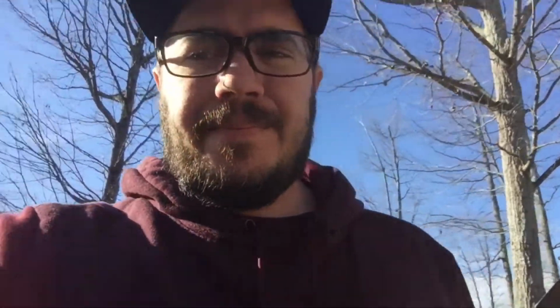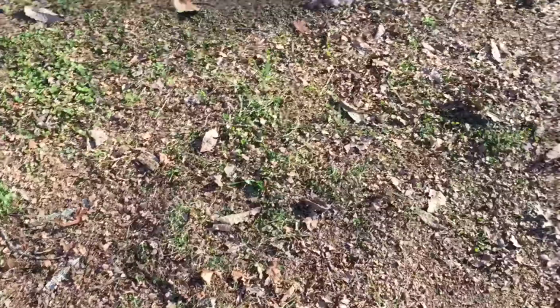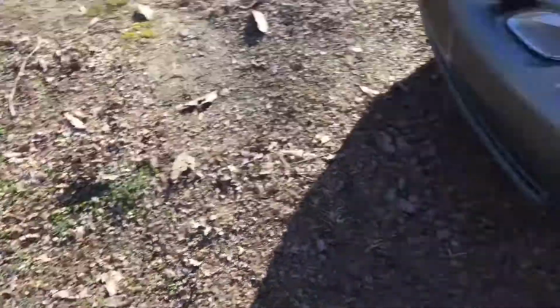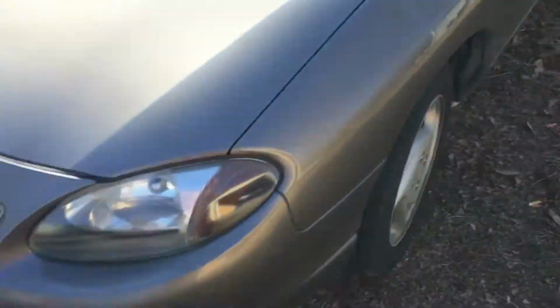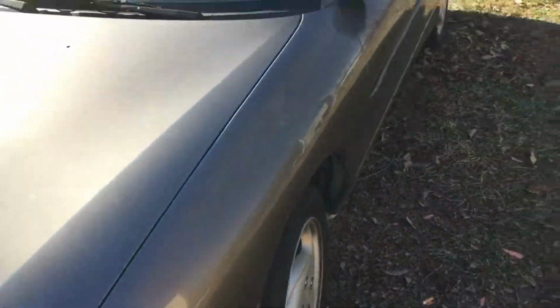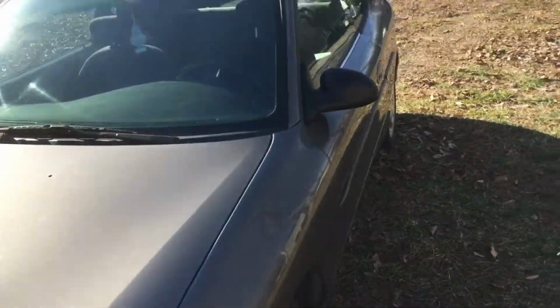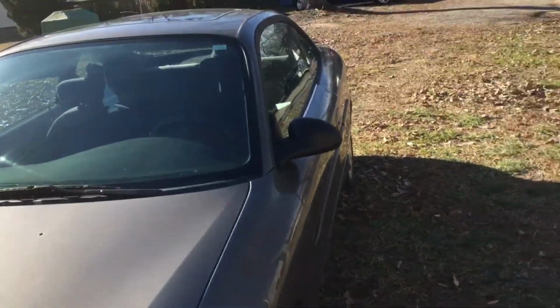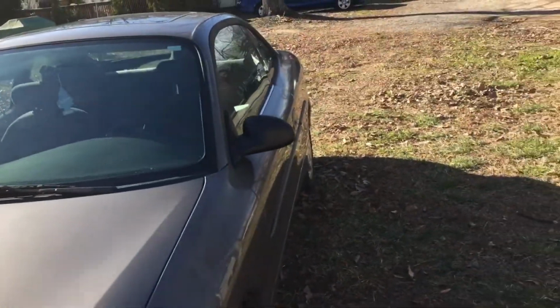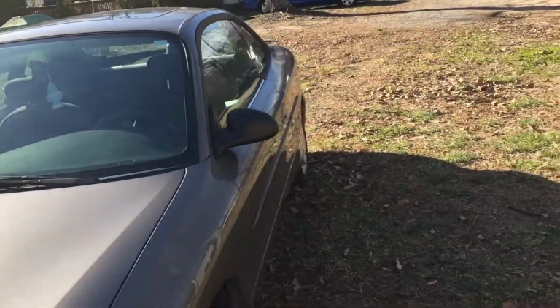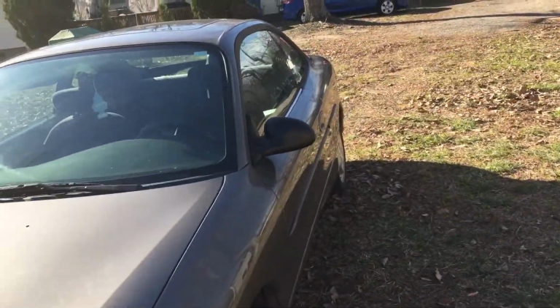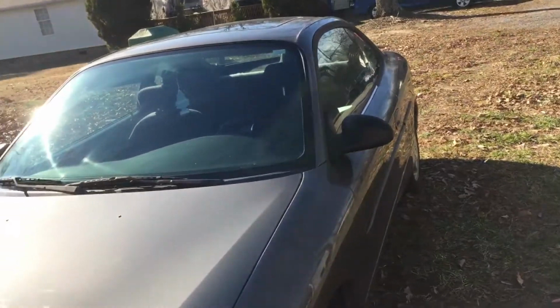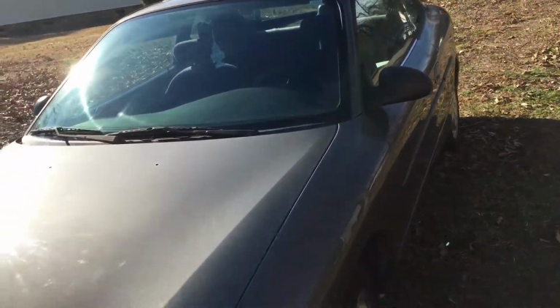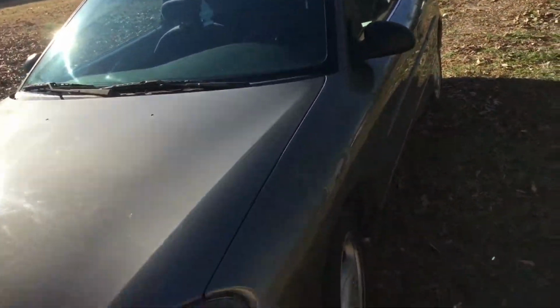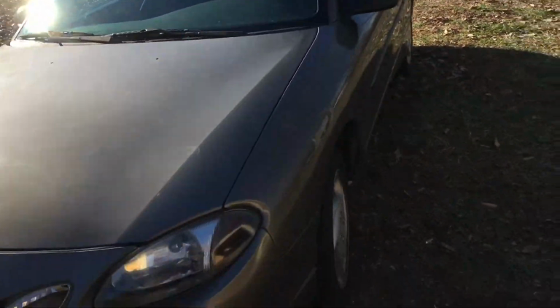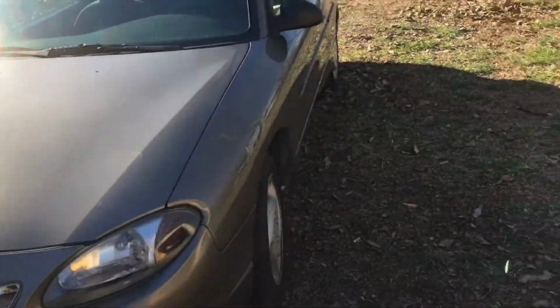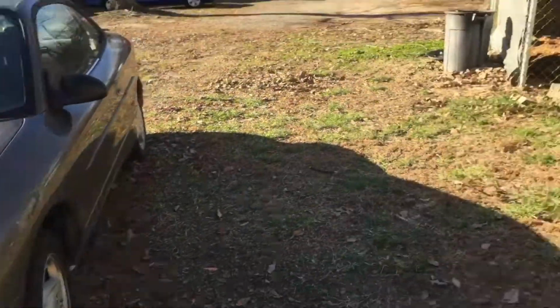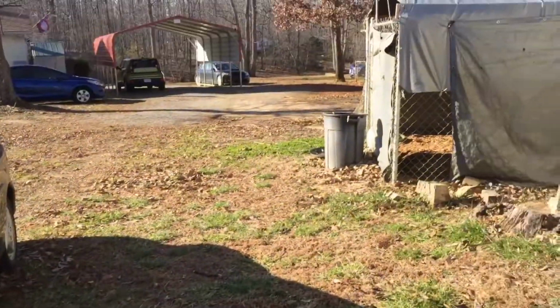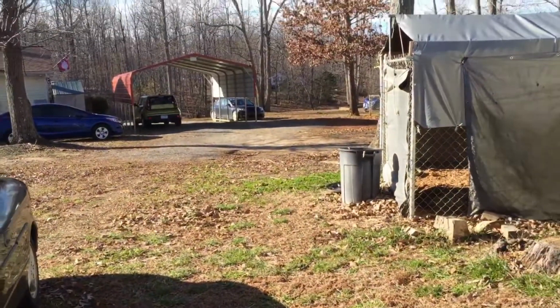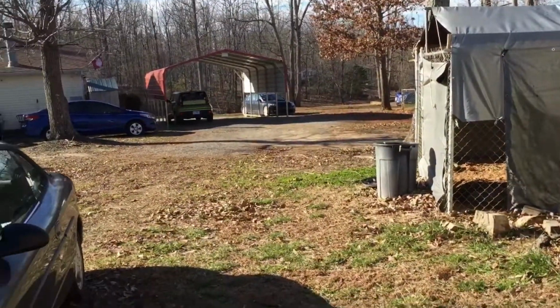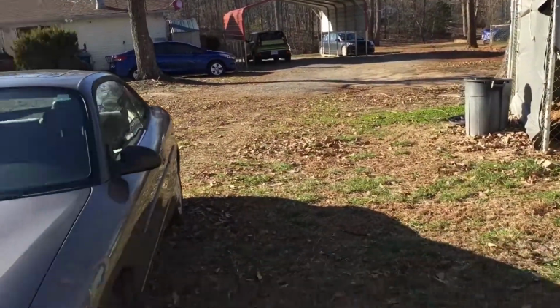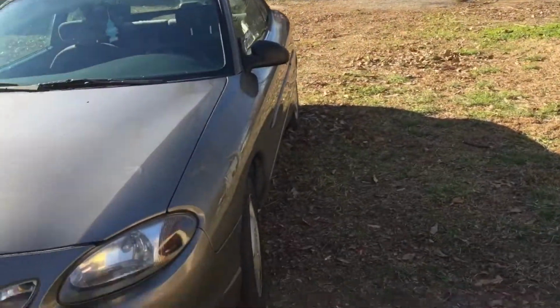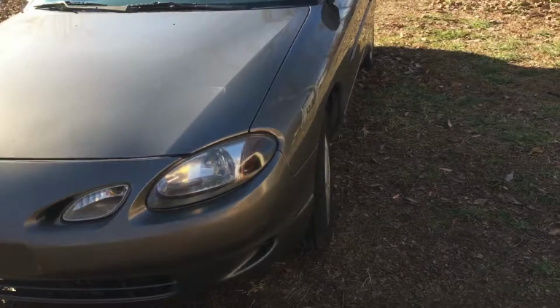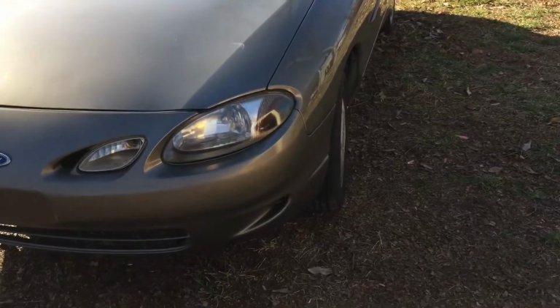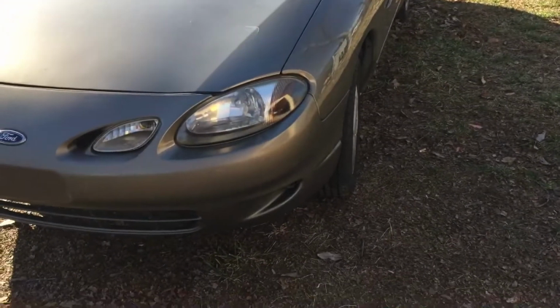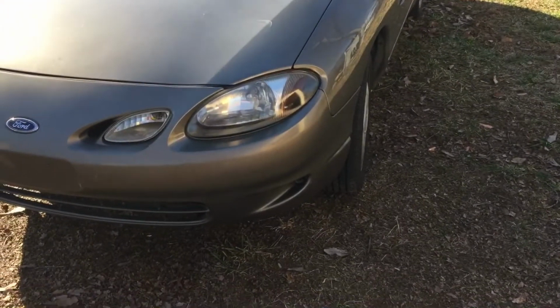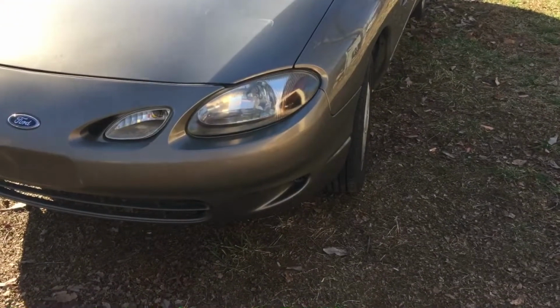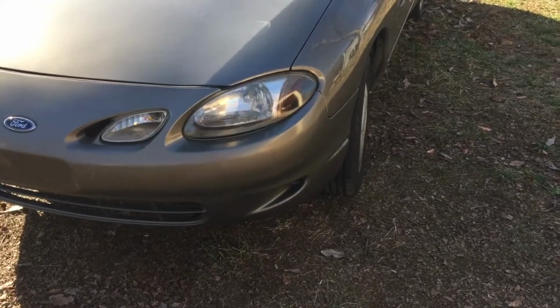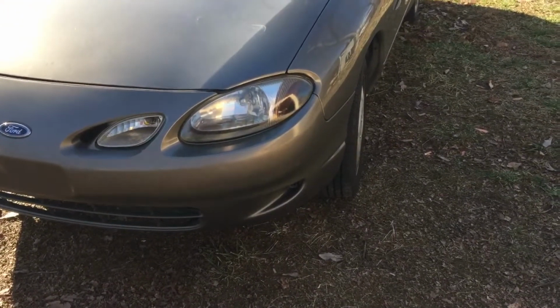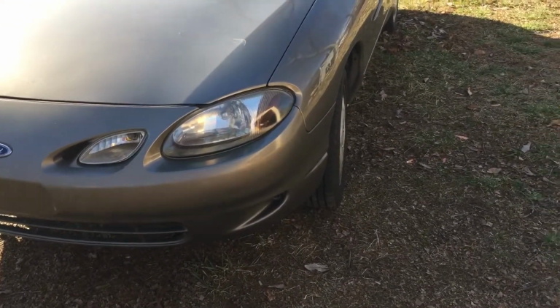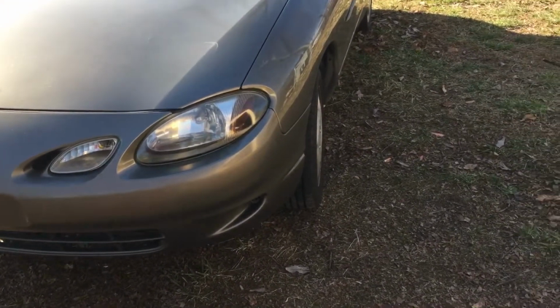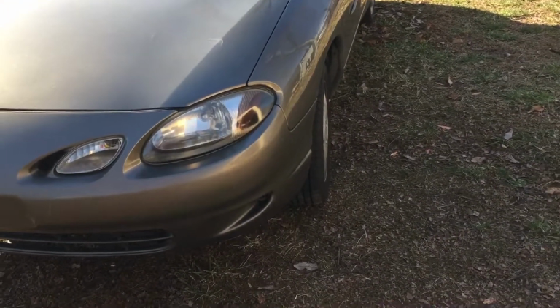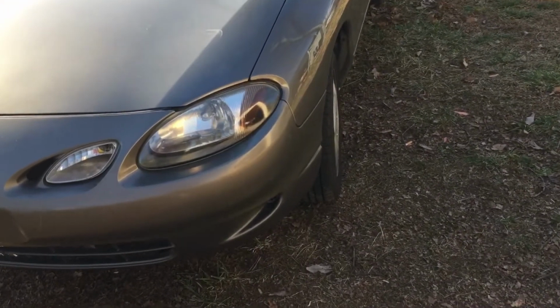Also was messing with the beater, so this is gonna be the car that I'm driving whenever the Mazda is getting all of its fancy stuff done. I have to have the engine worked on, that's why I haven't done anything performance related.